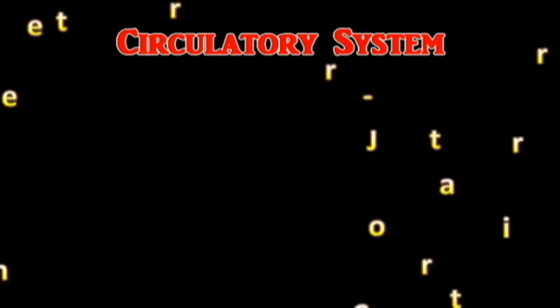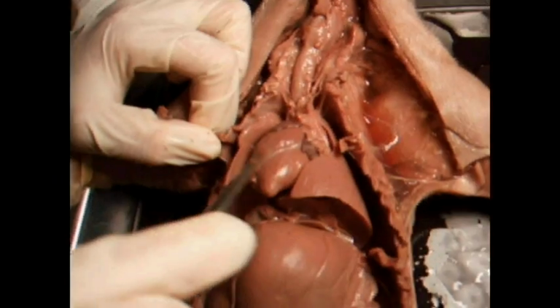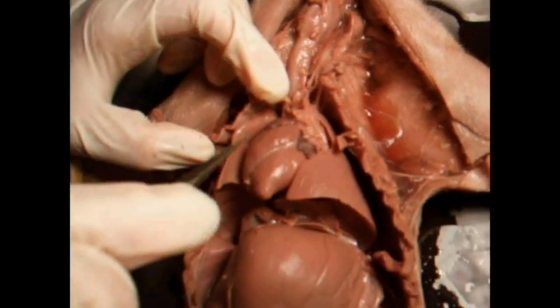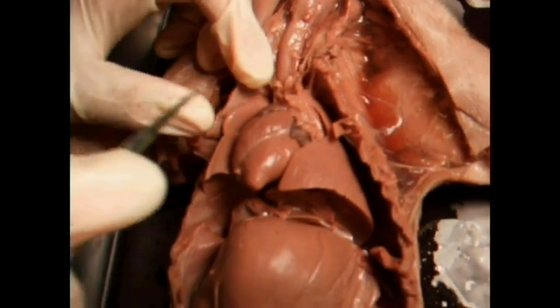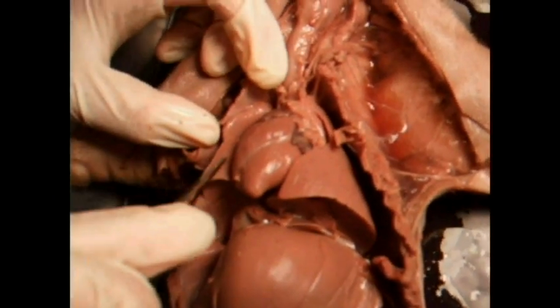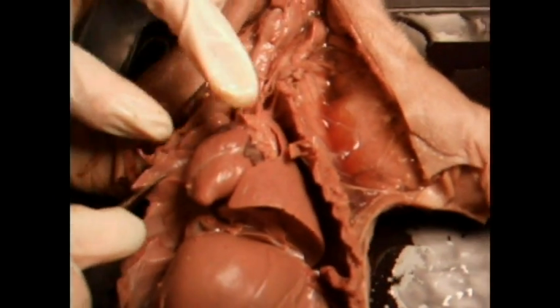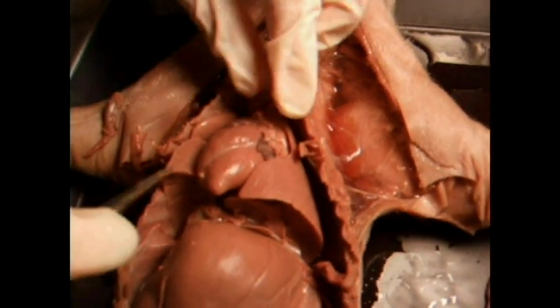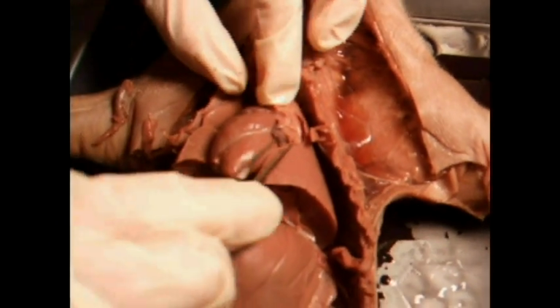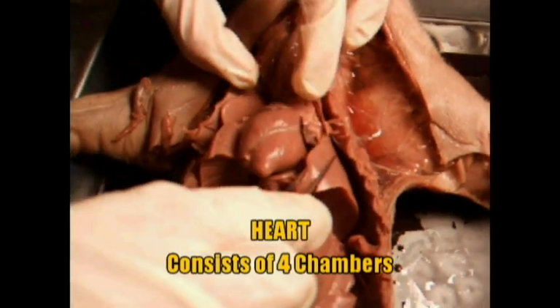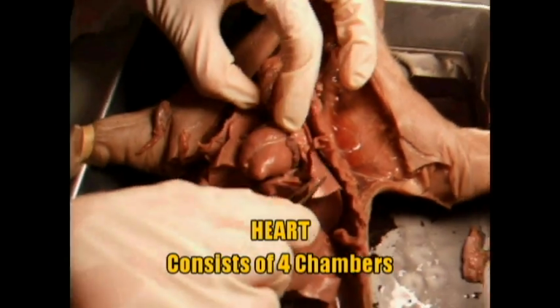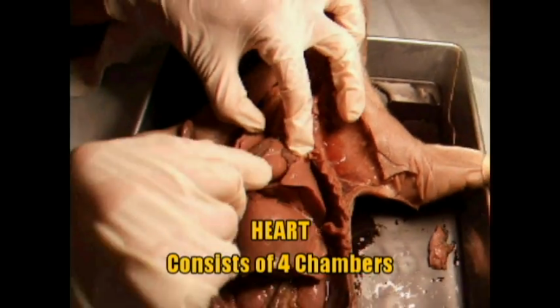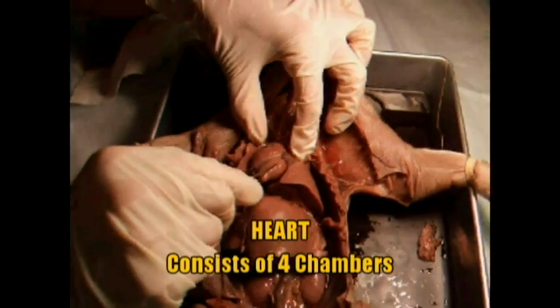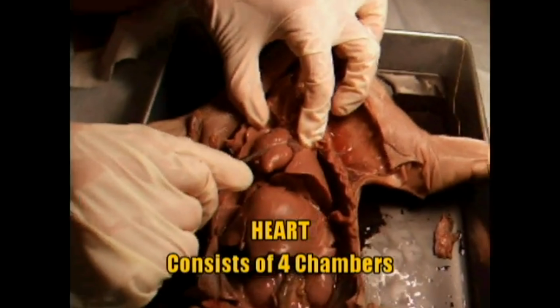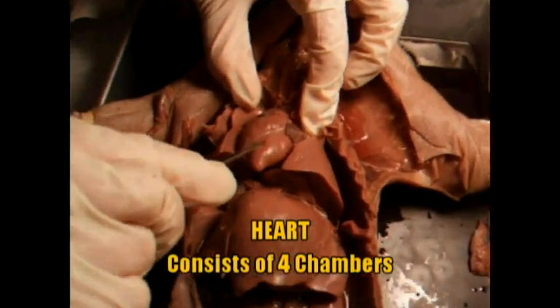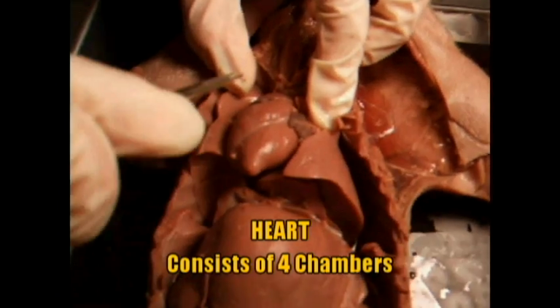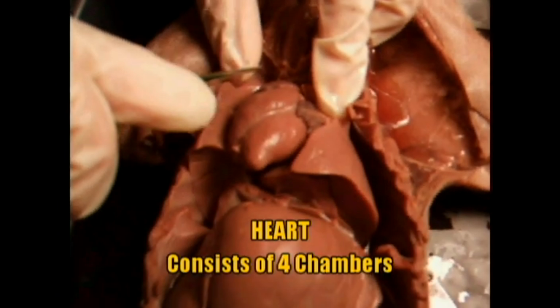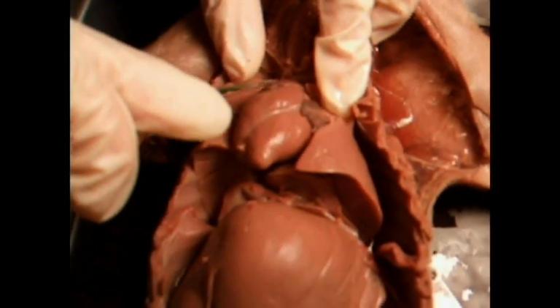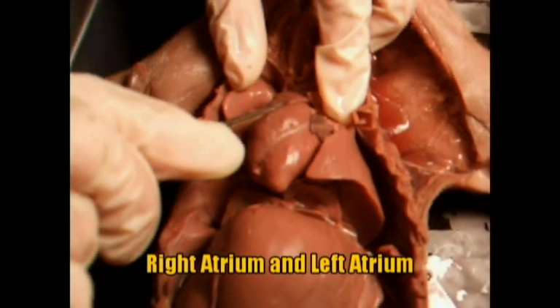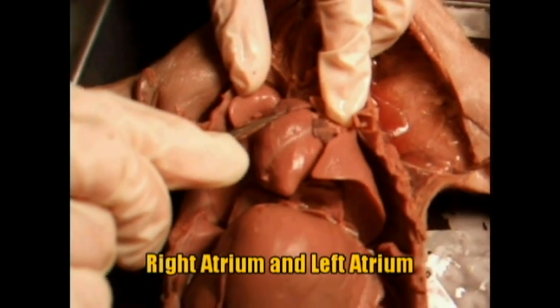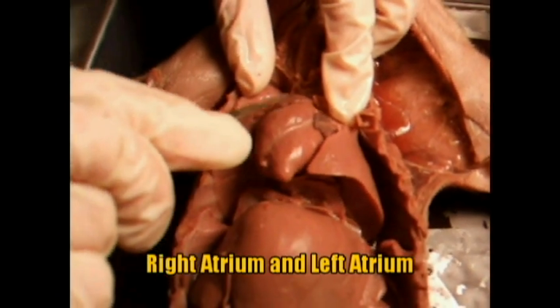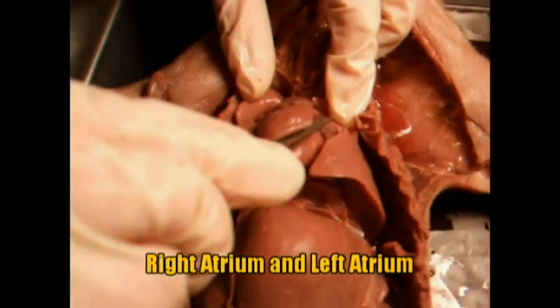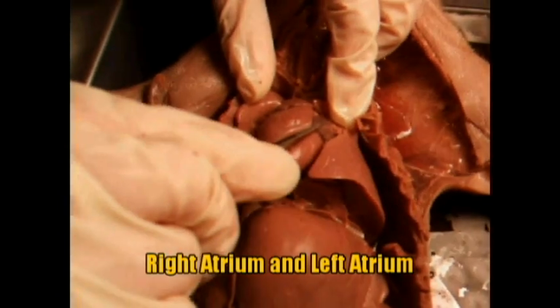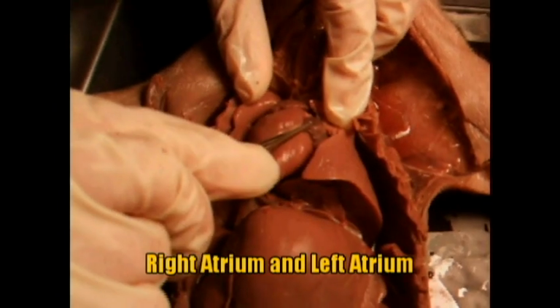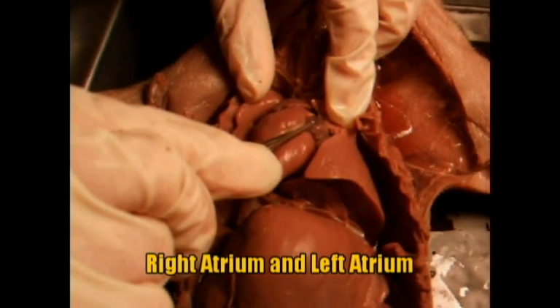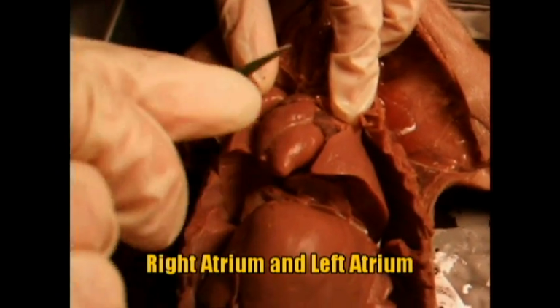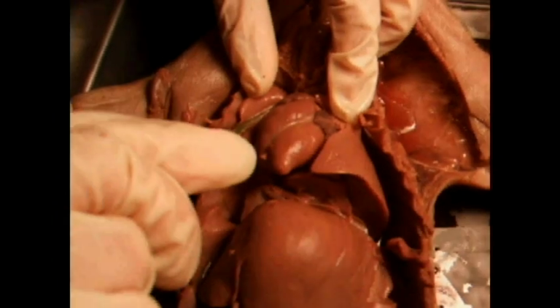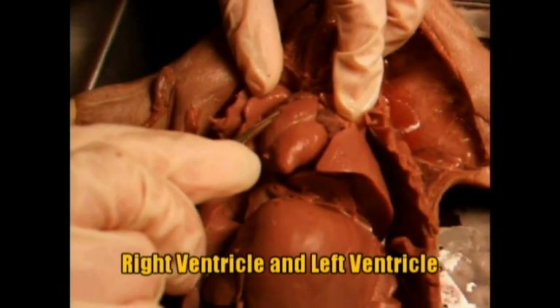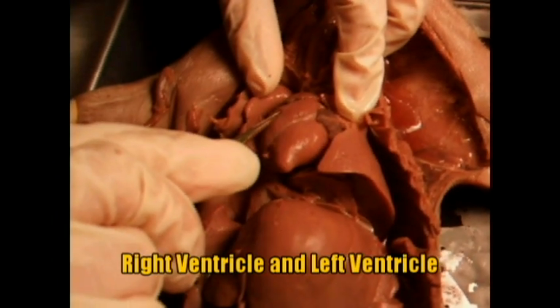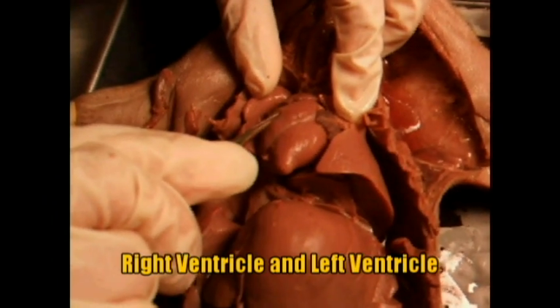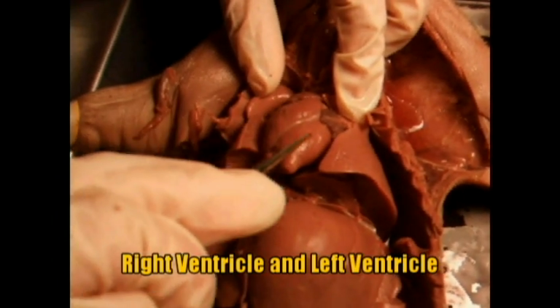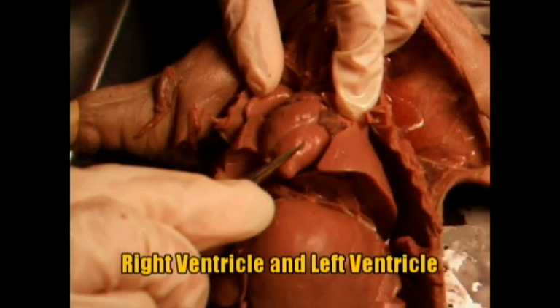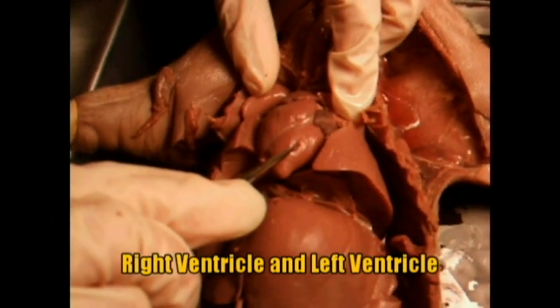Here's the heart of your circulatory system. If you notice, there's four chambers: here's the right atrium, the left atrium, the right ventricle, and the left ventricle.